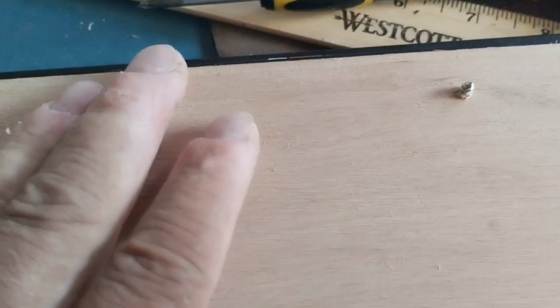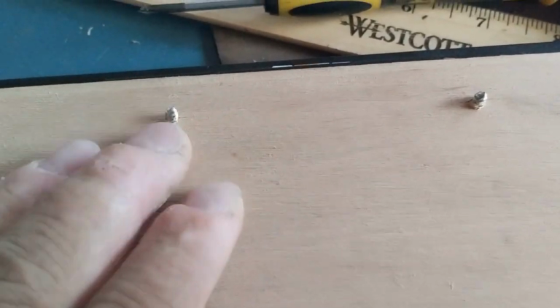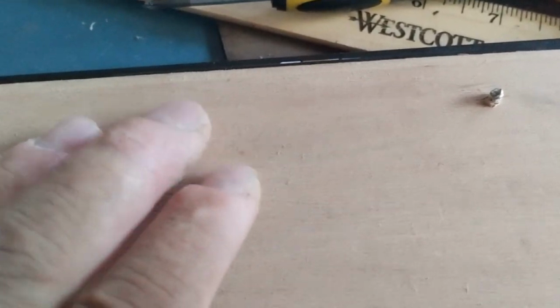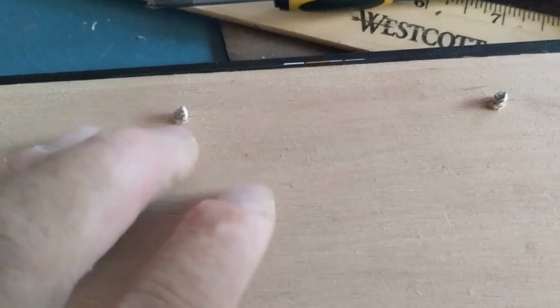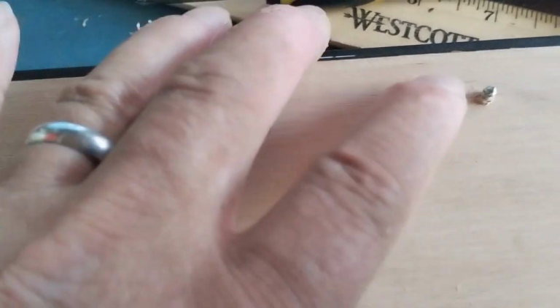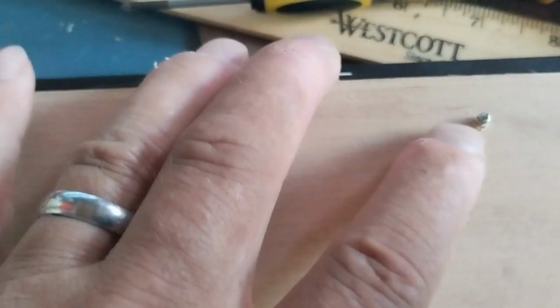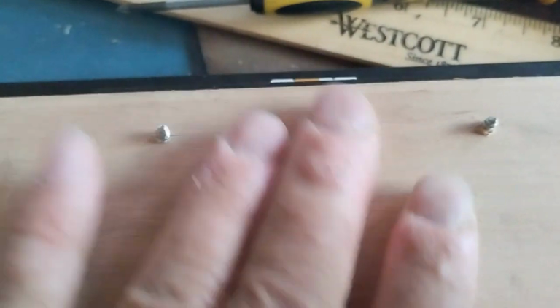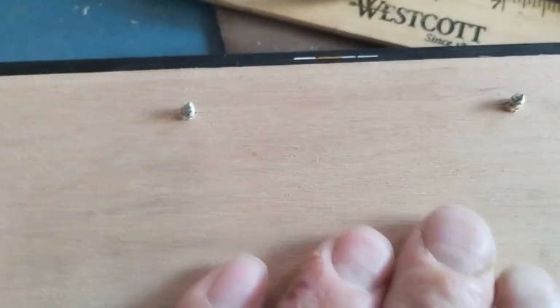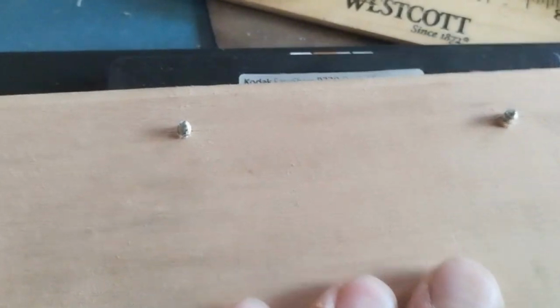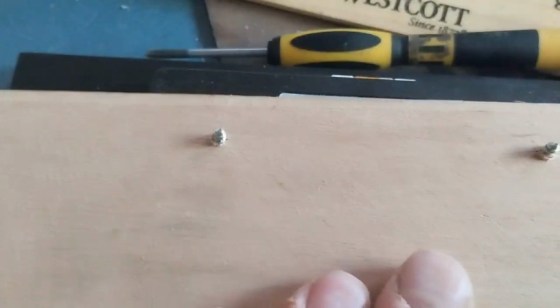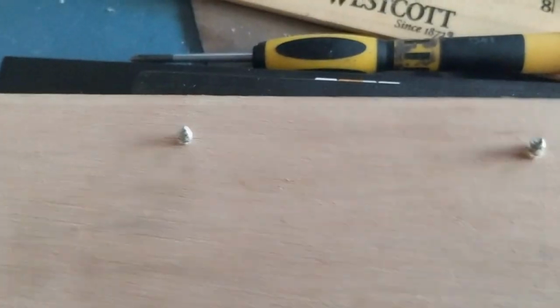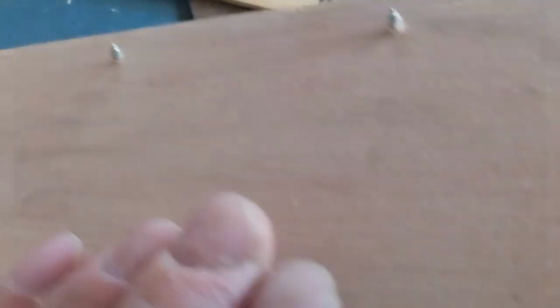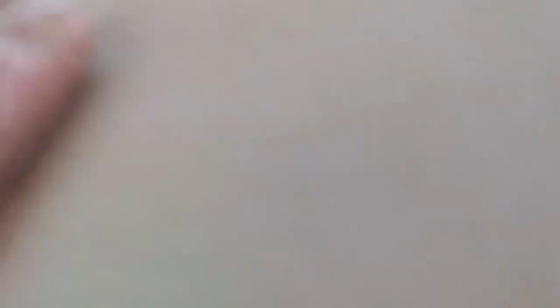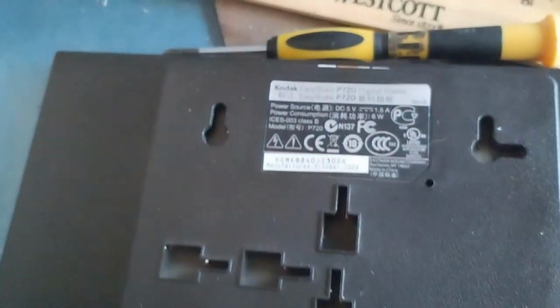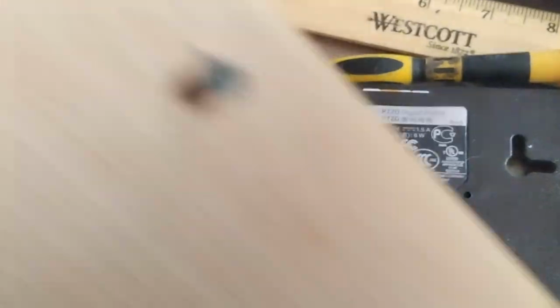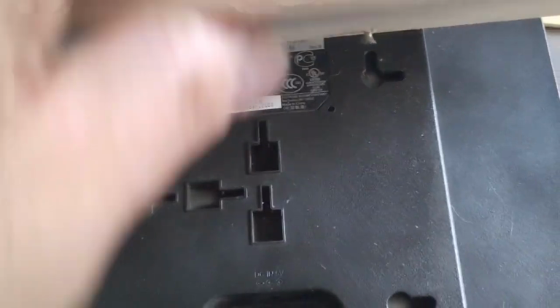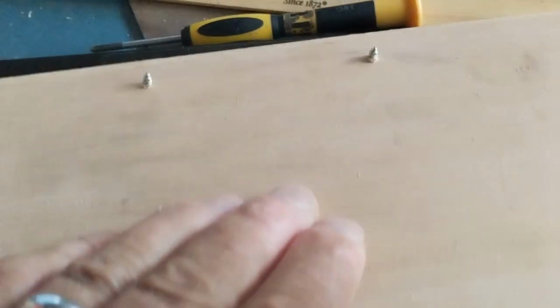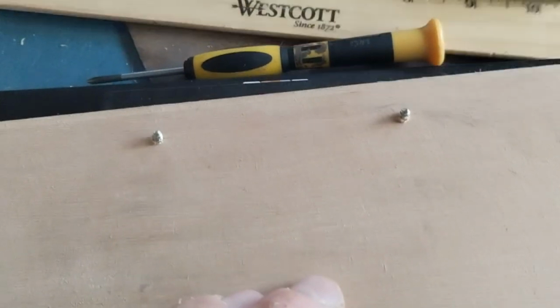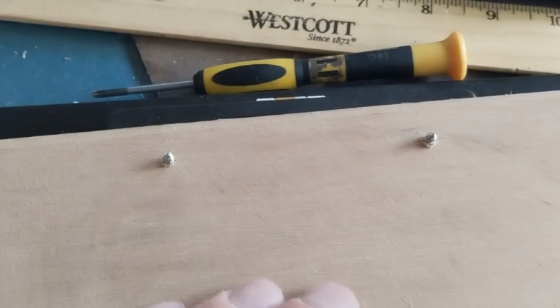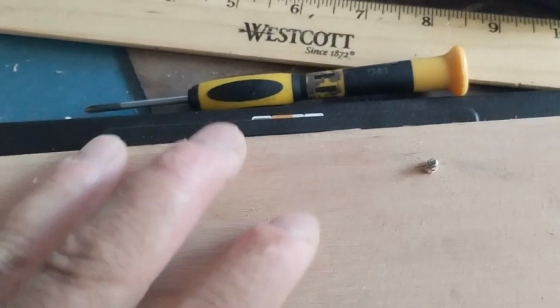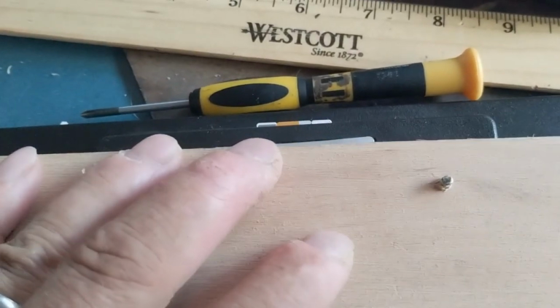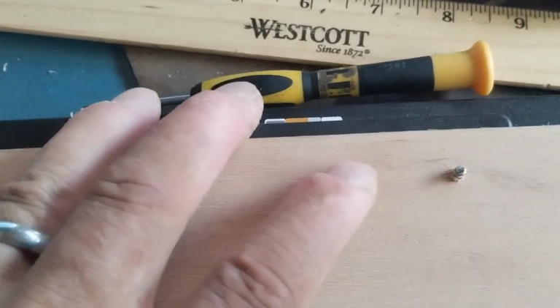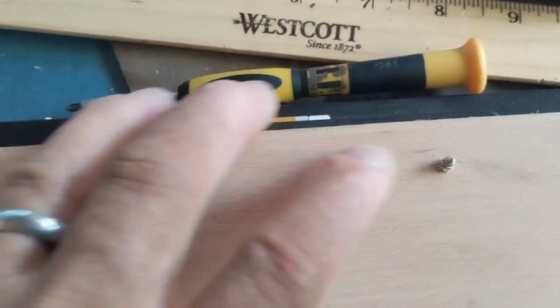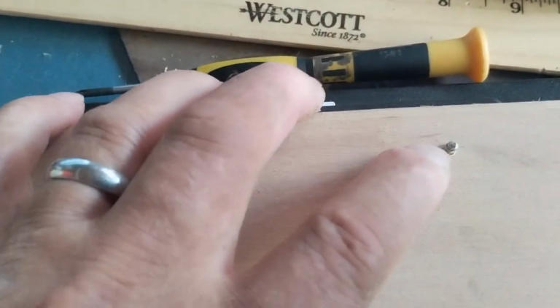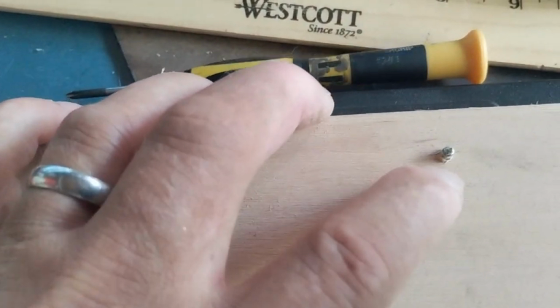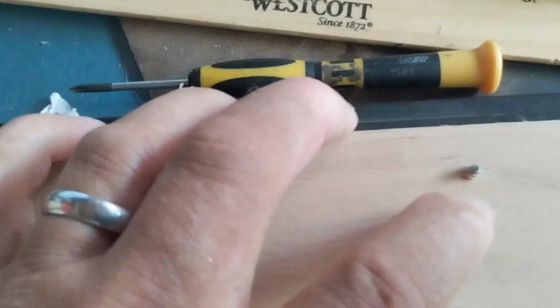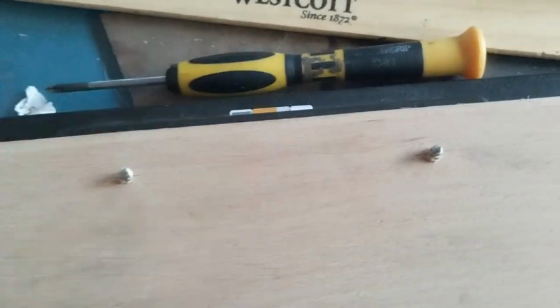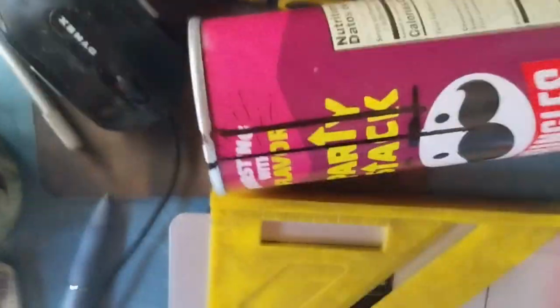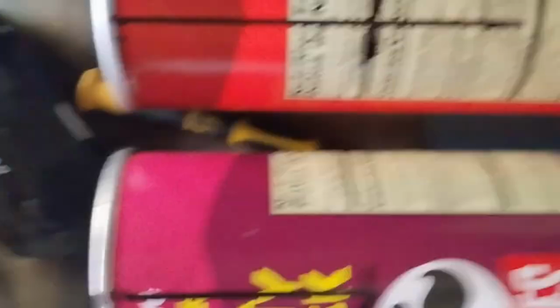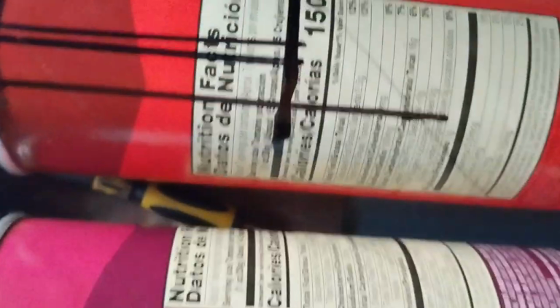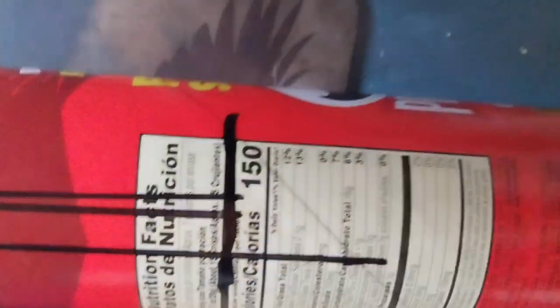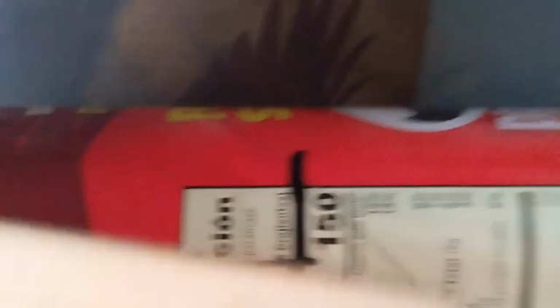The screws poke out of the back side a little bit, which is not a problem — I could eventually cut them off if I want to. The screws match up really nicely and fit right into it. I'm going to mount this onto a couple of Pringles cans.